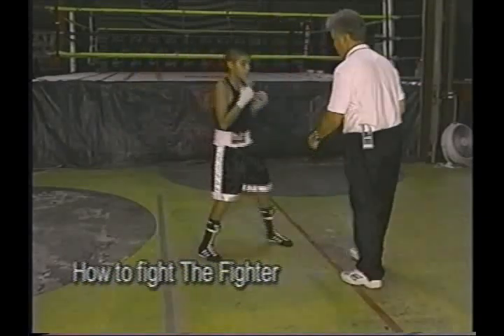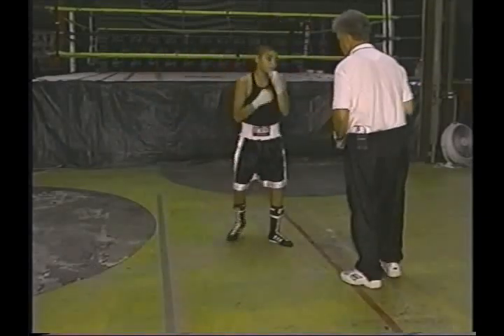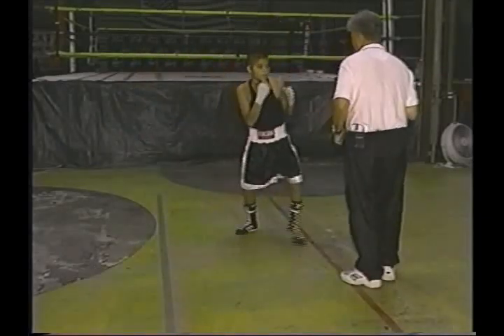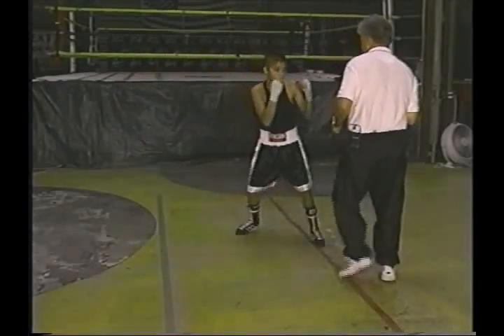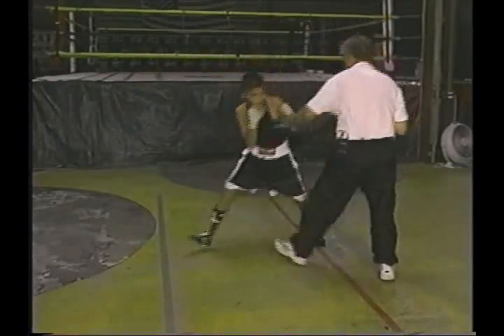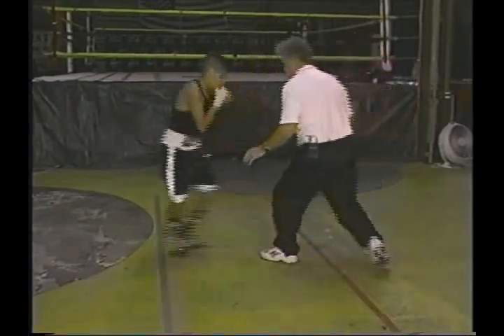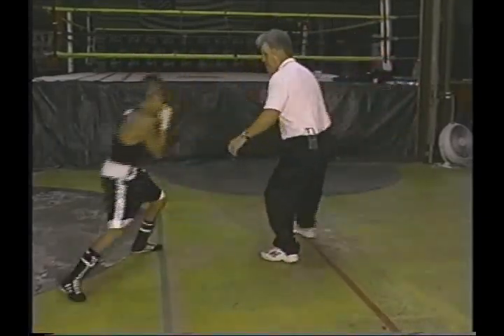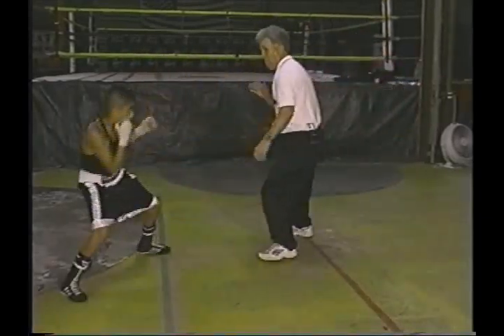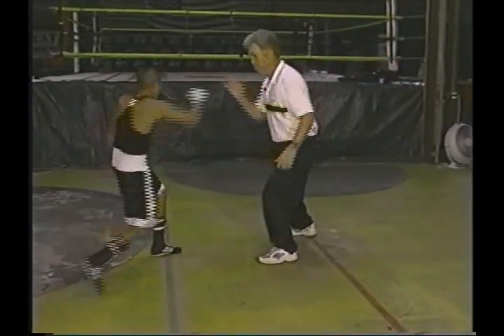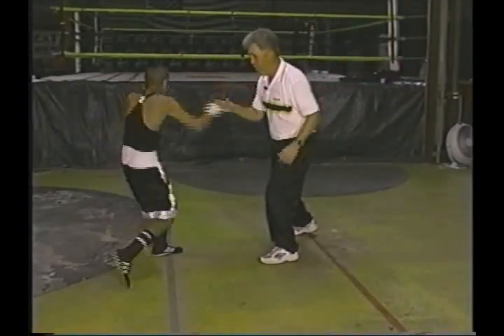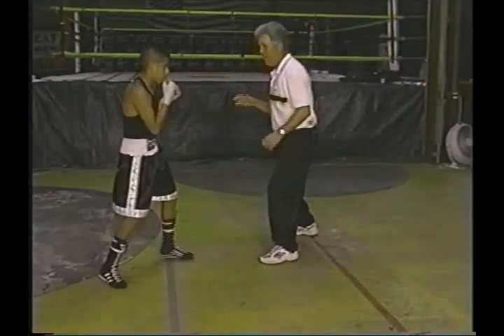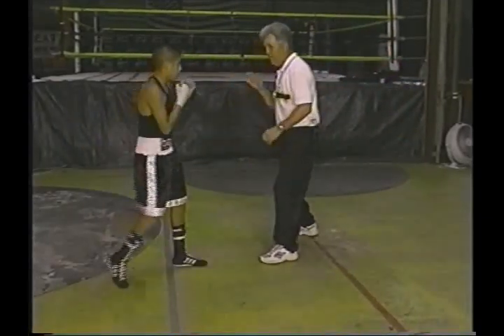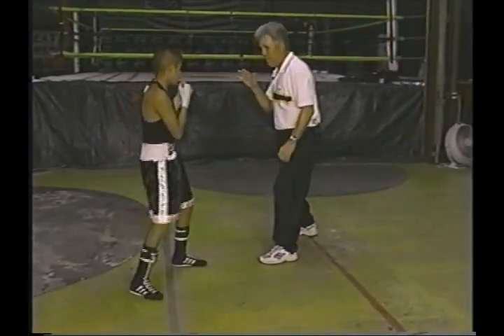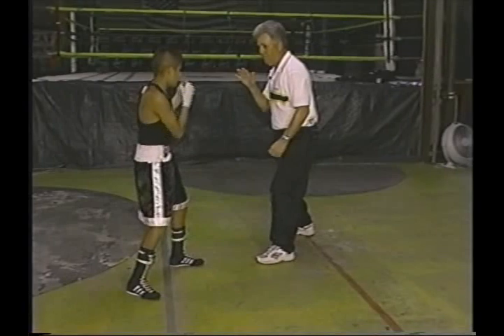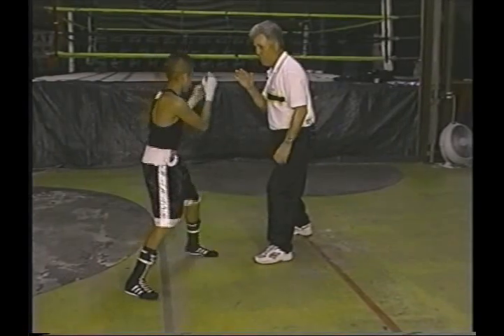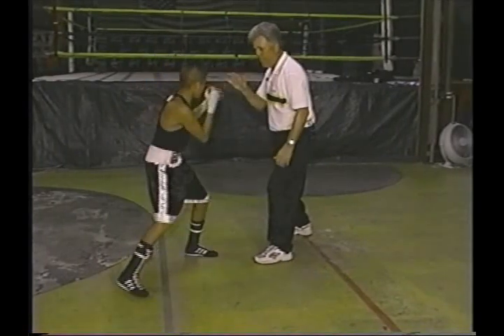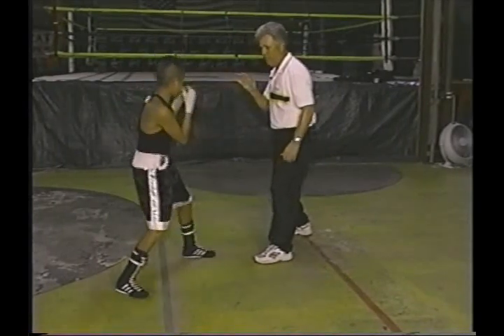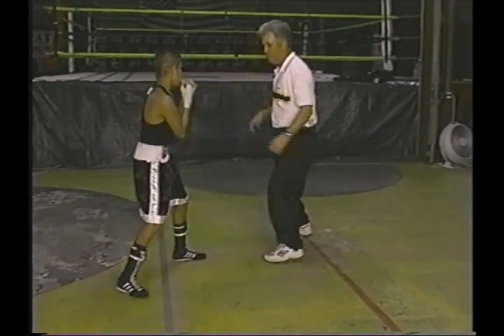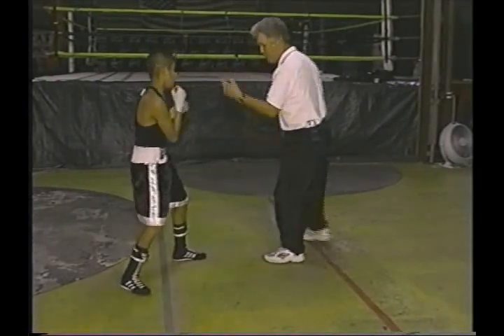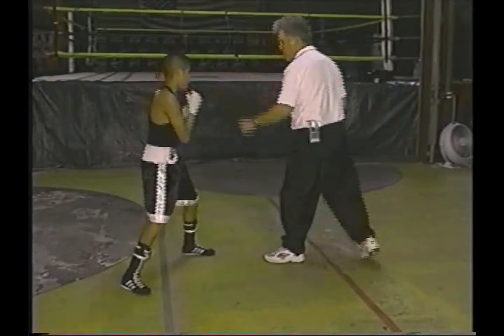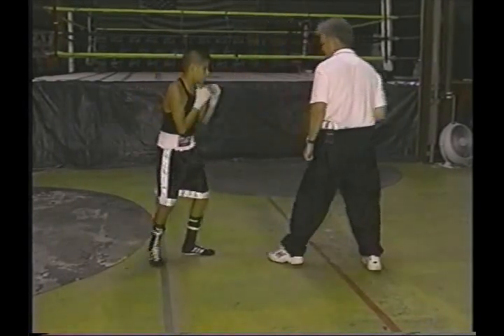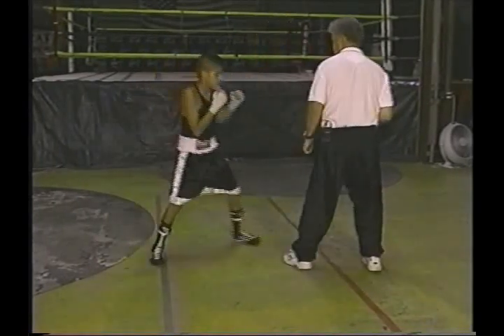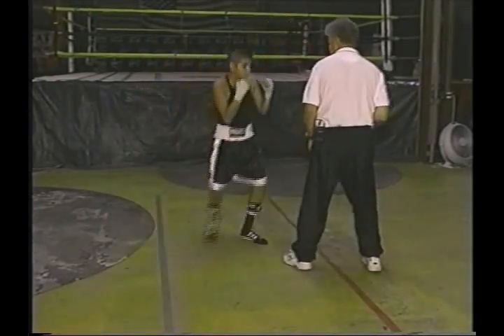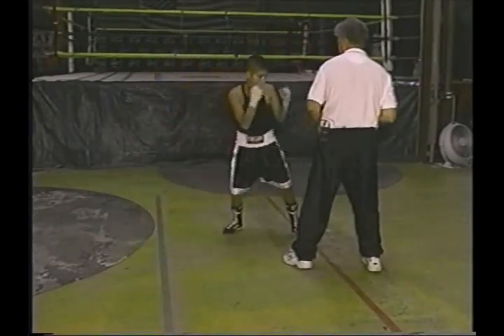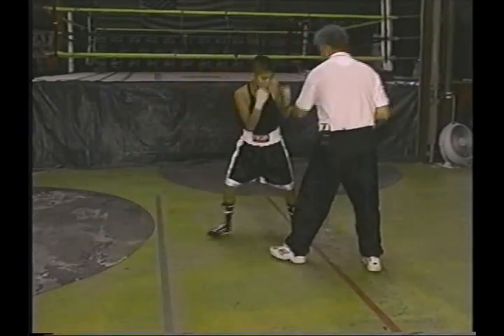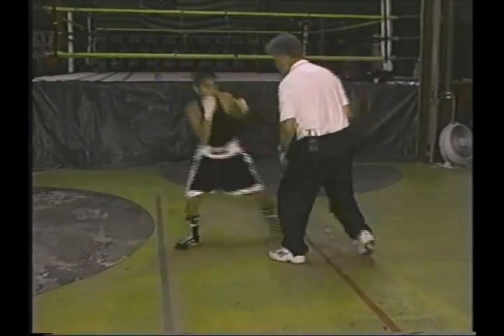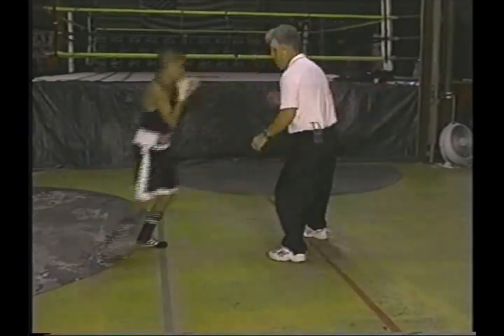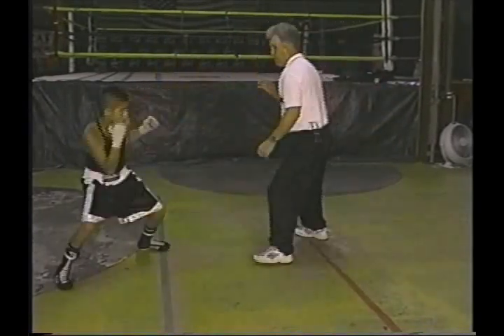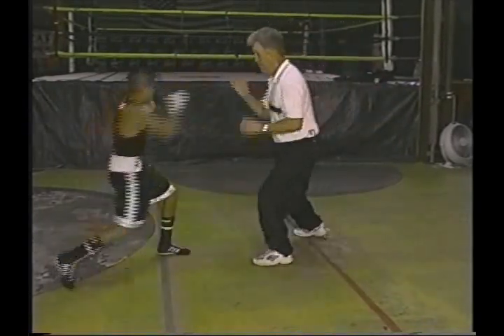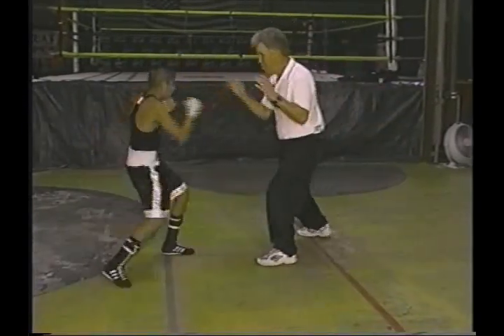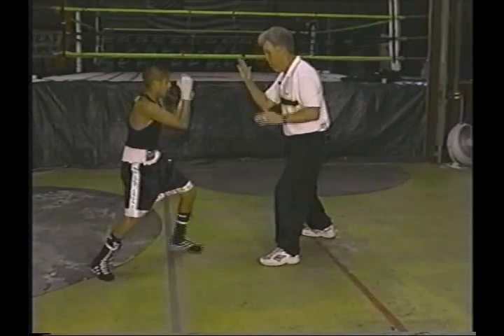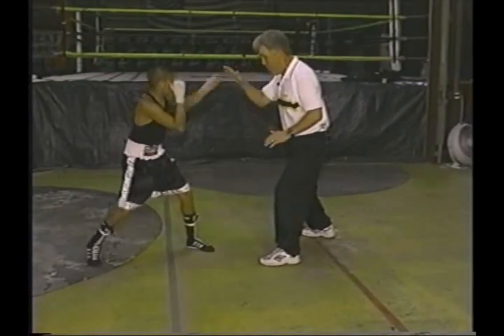Watch. All right. Go. Bing. Set. Boom. Boom. And then a jab — put a jab behind it. Let's do that and put a jab behind it next time. All right. Go. Boom. Set. Boom. Boom. There you go.